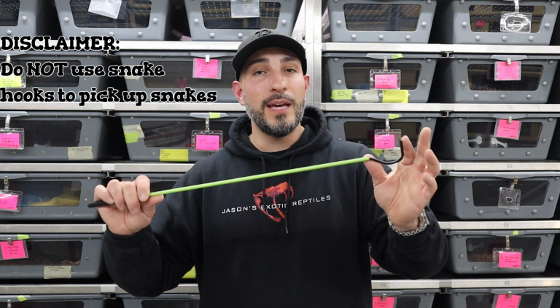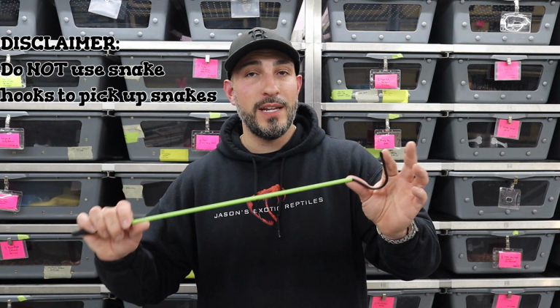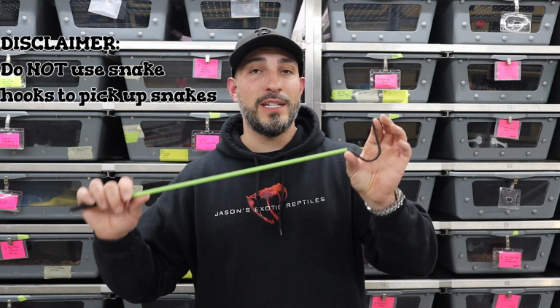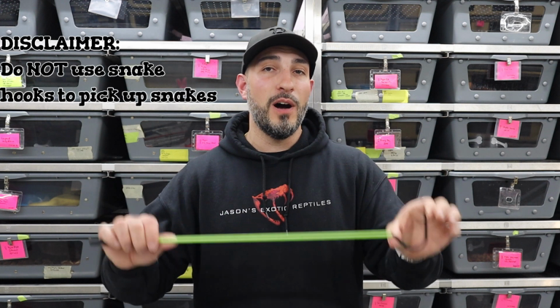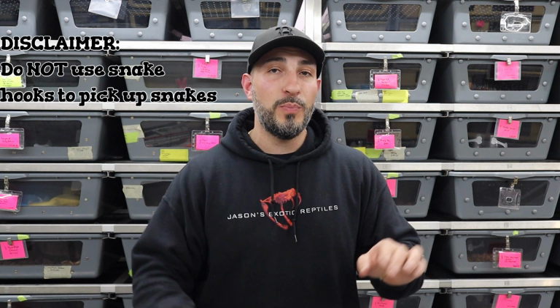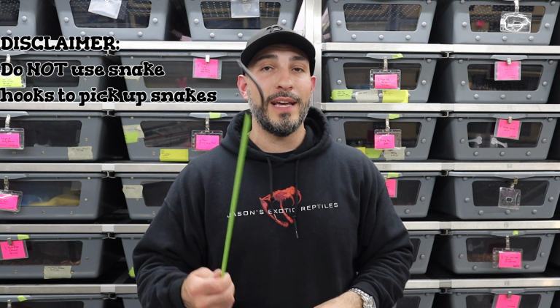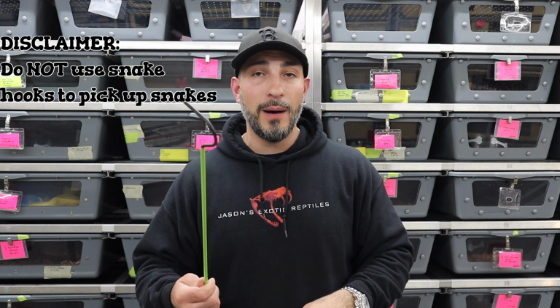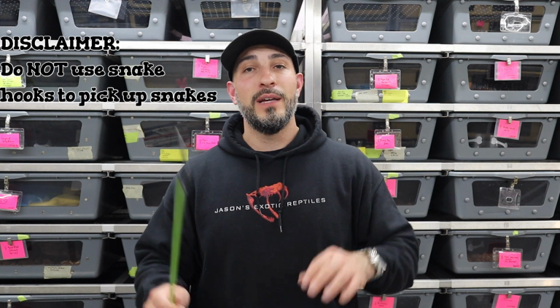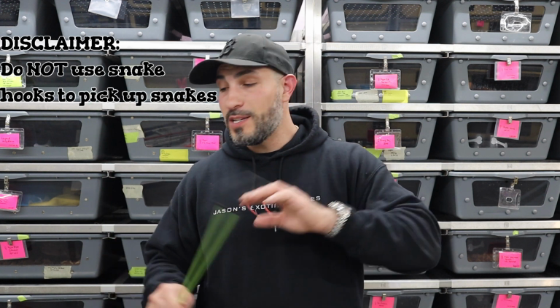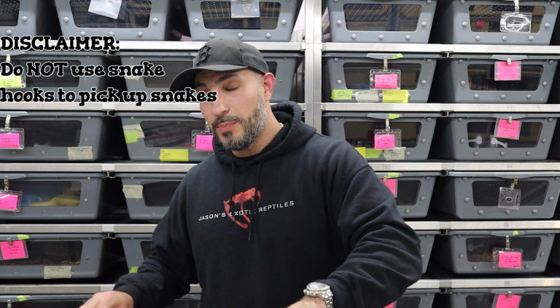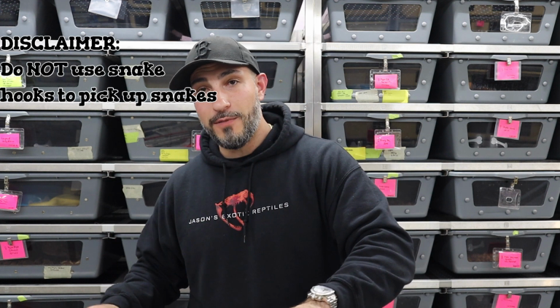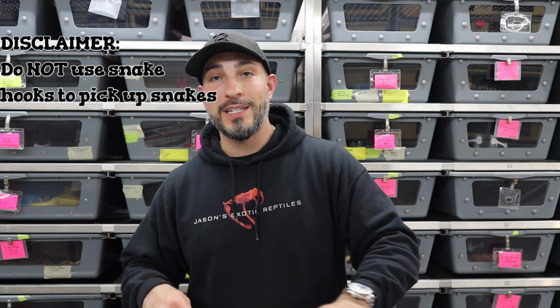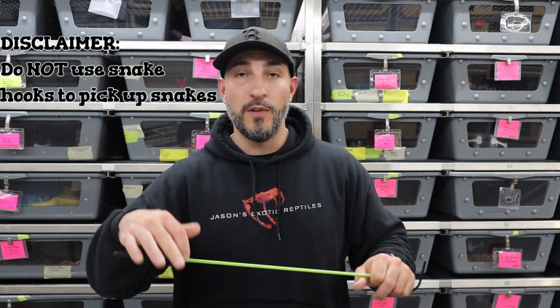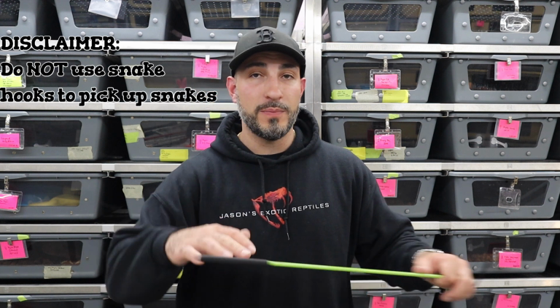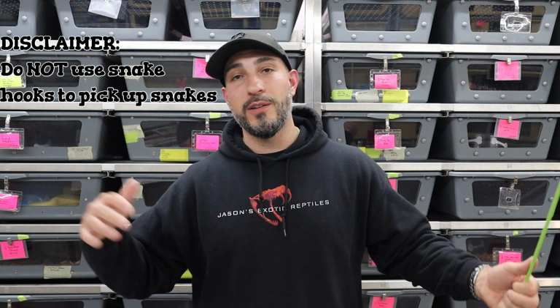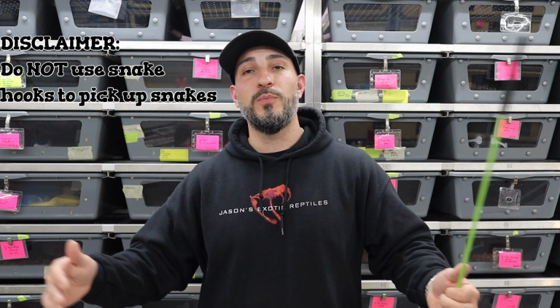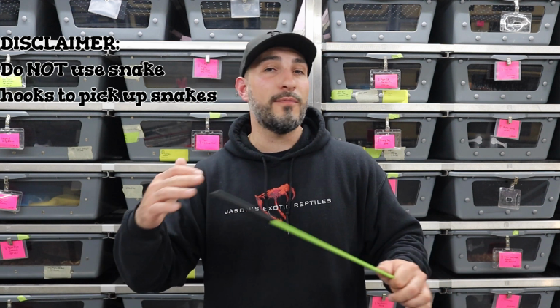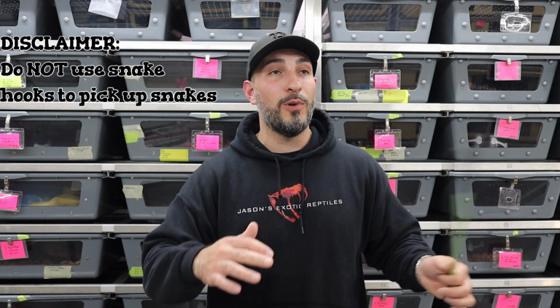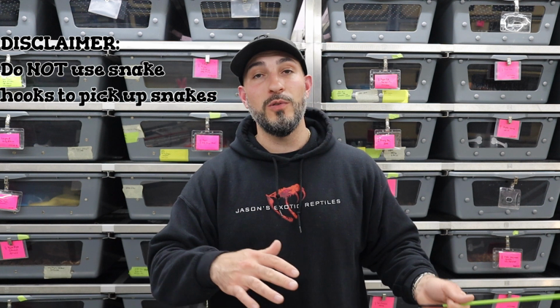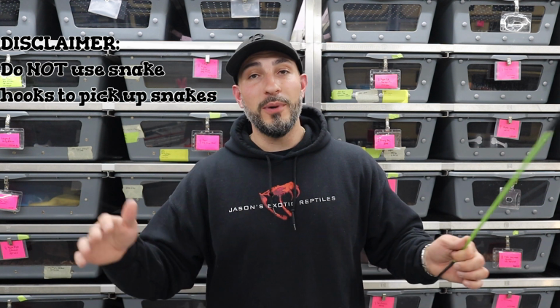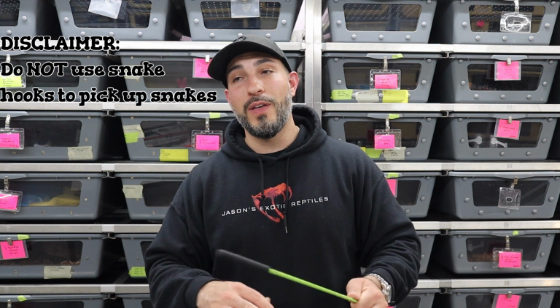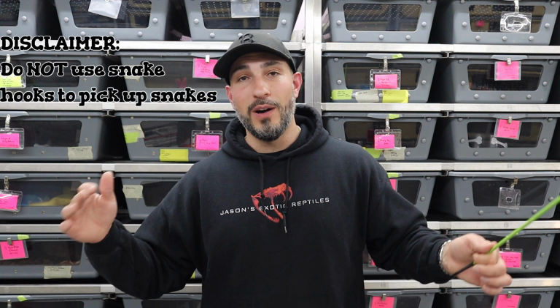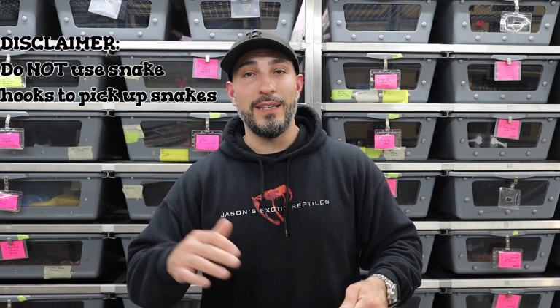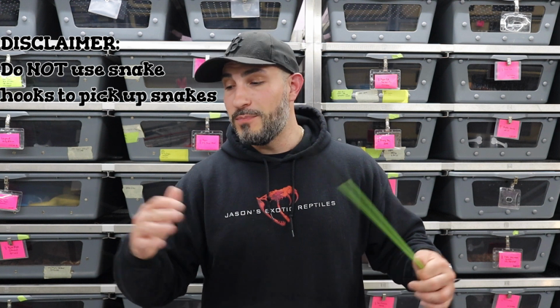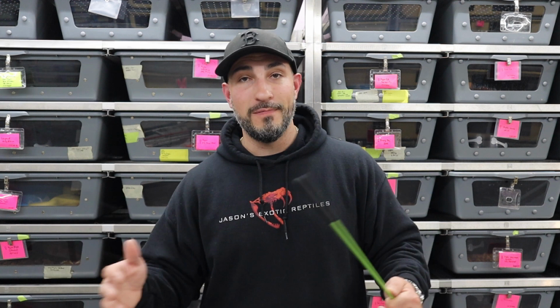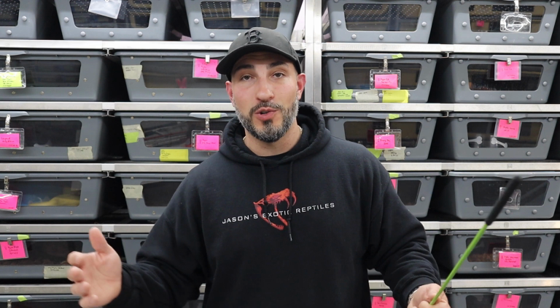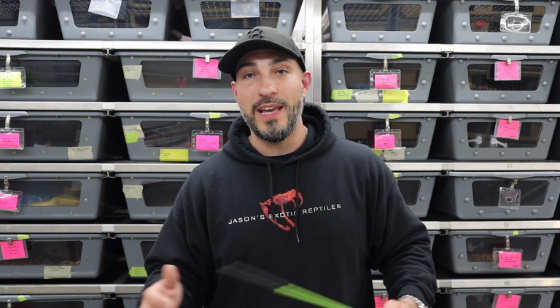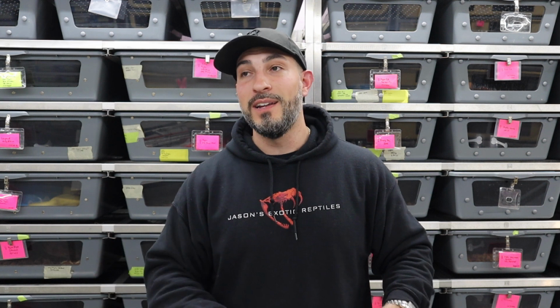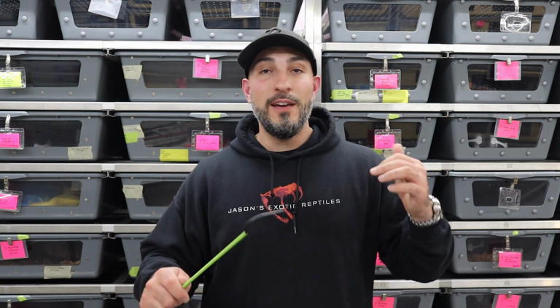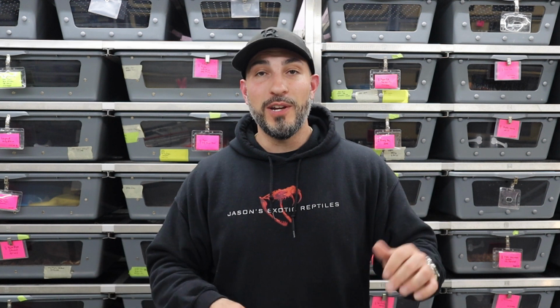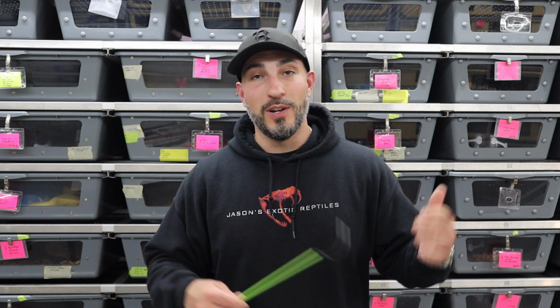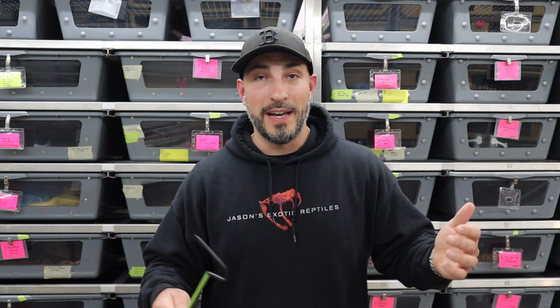Disclaimer with snake hooks: they are not for picking snakes up. This does not apply to venomous snakes. This is just for boas, pythons, colubrids — the non-deadly, non-dangerous snakes where if they bite you, you're not going to die.